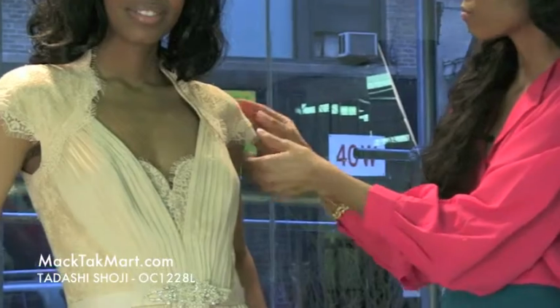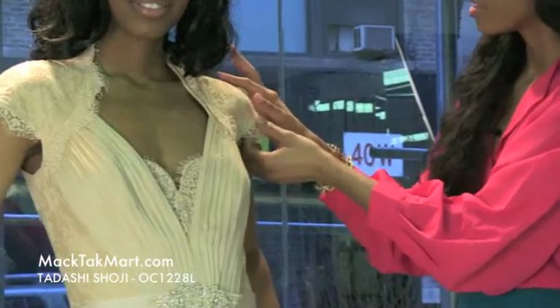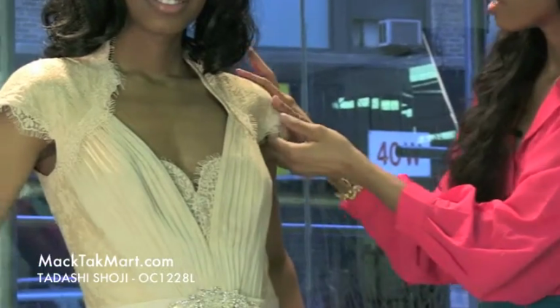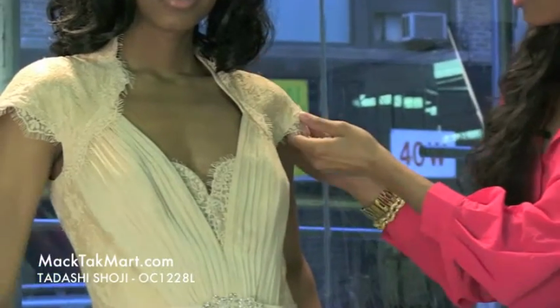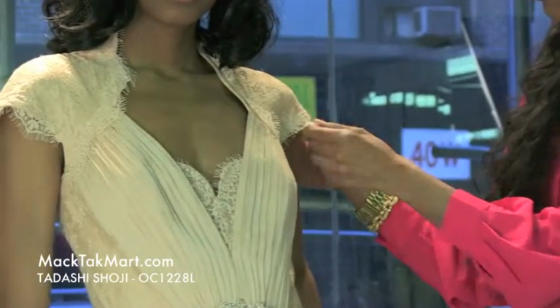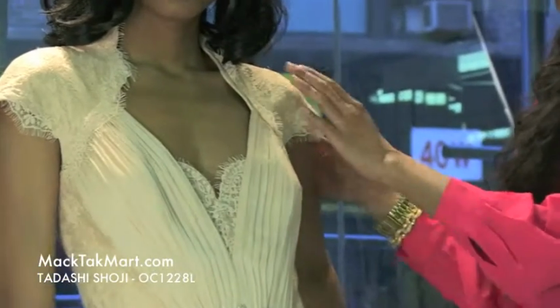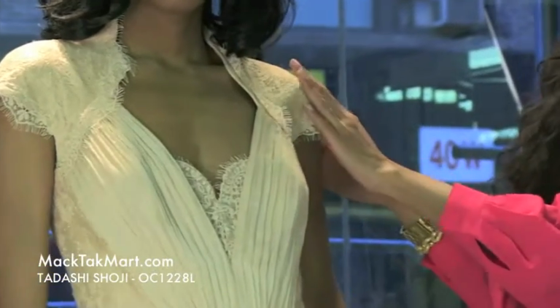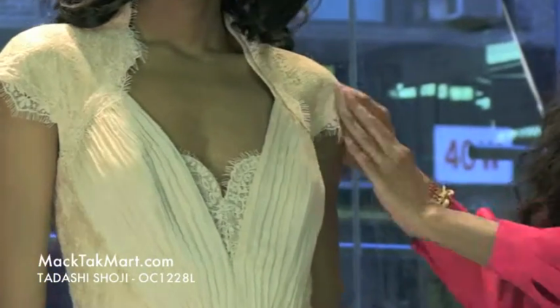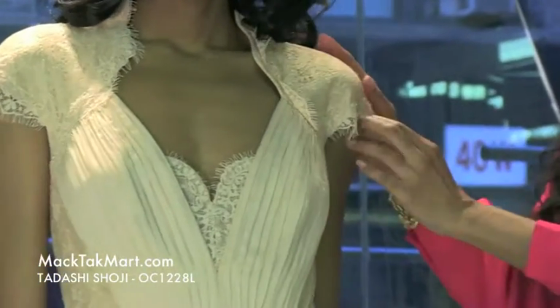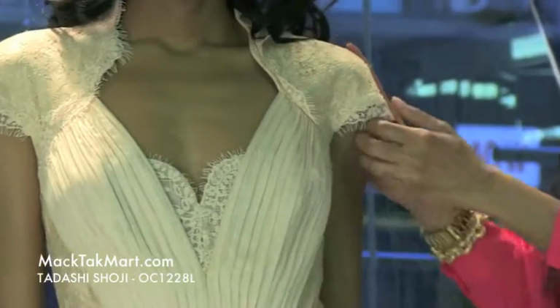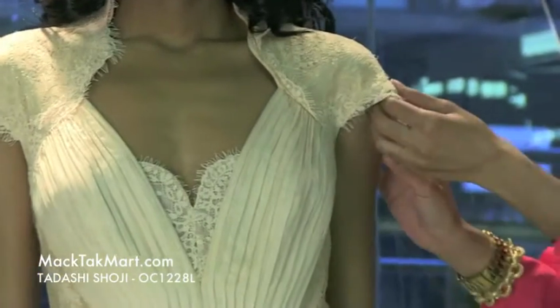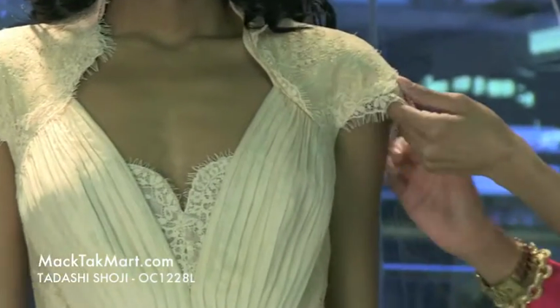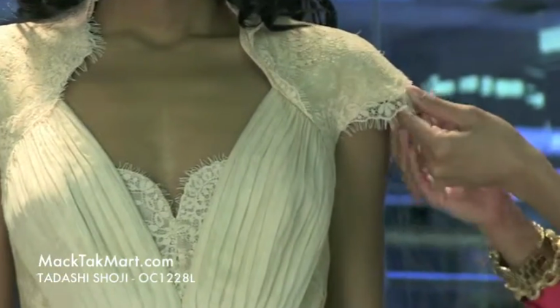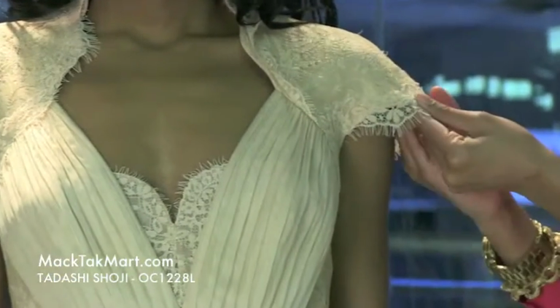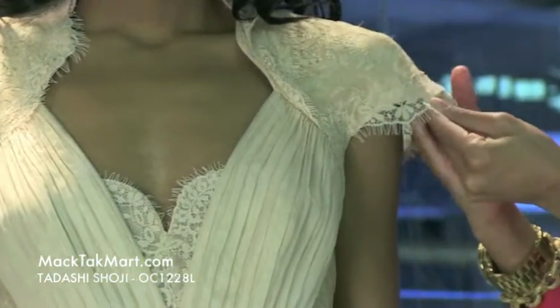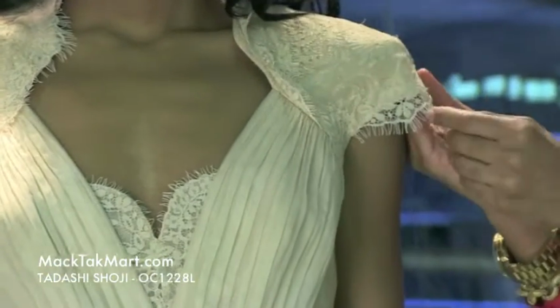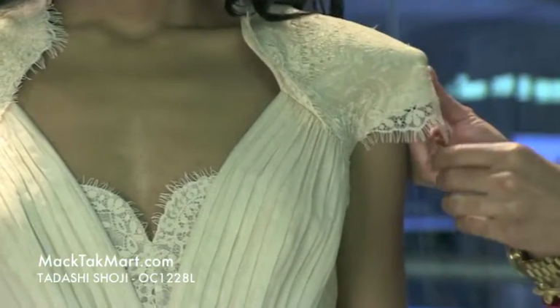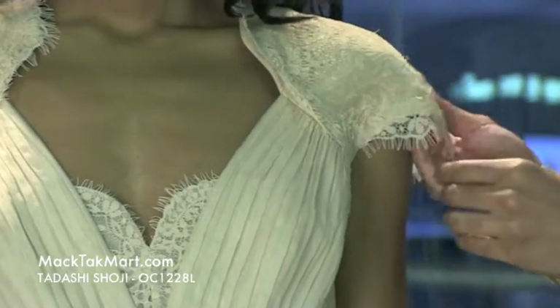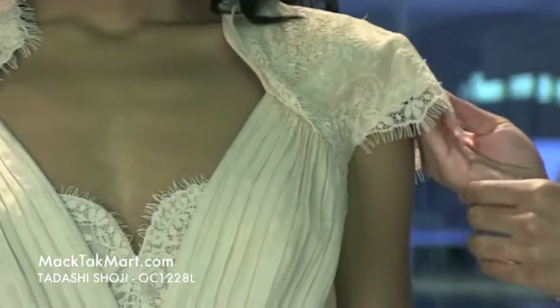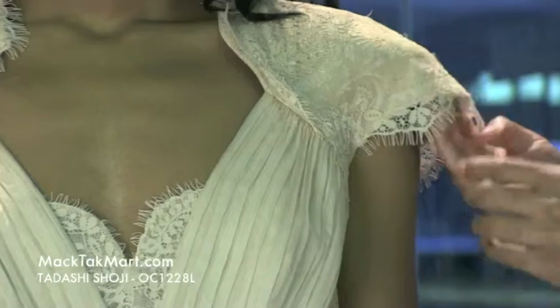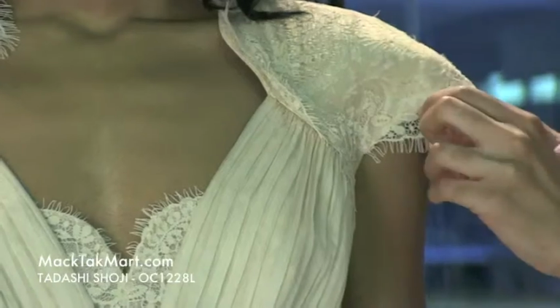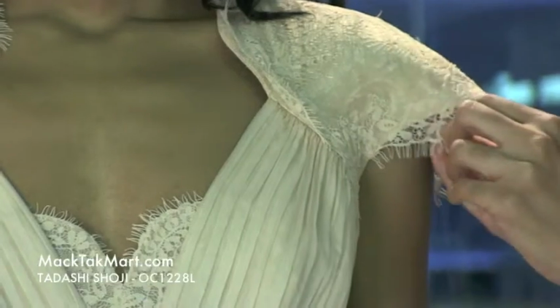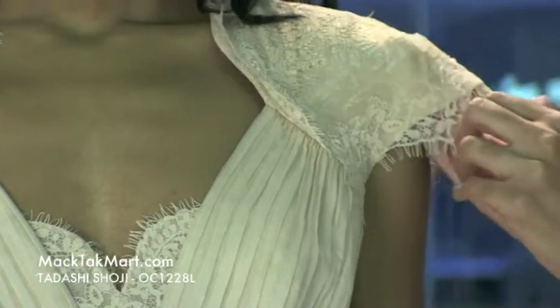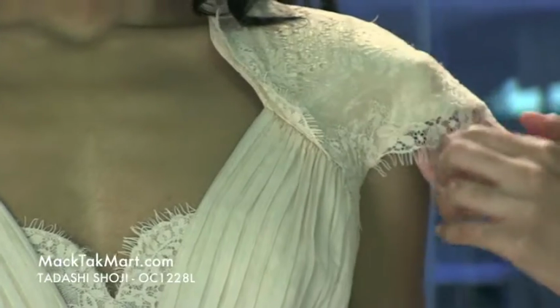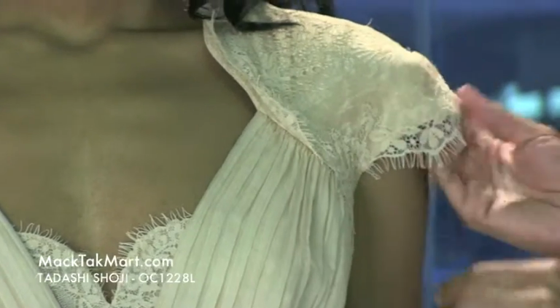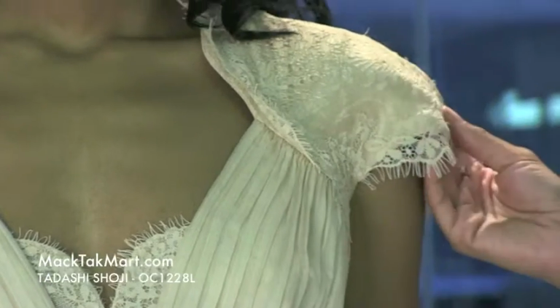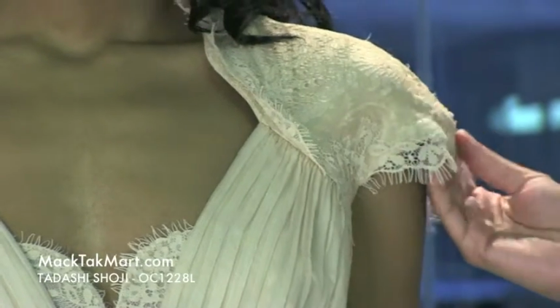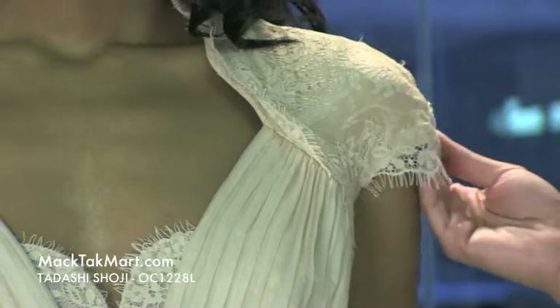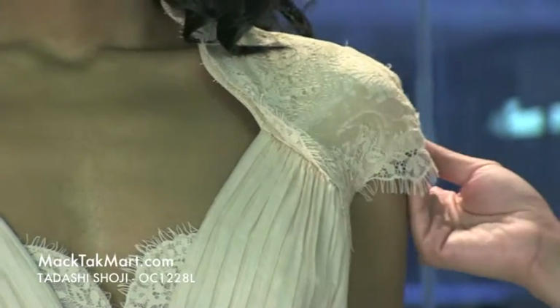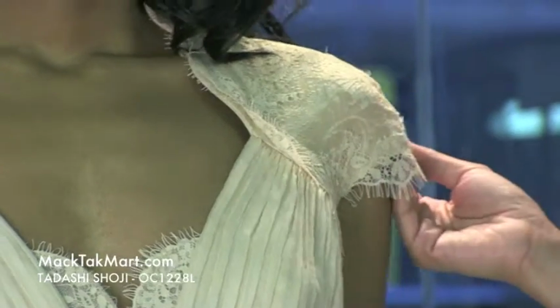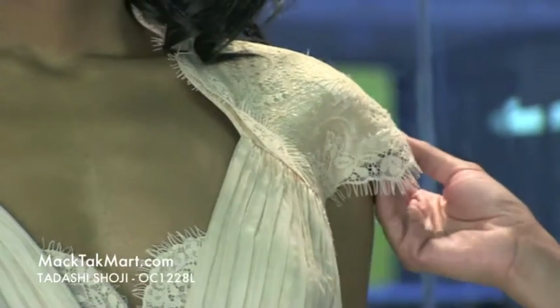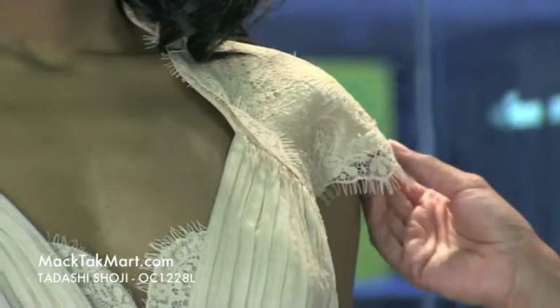On the shoulders and sleeves you can see that it has this lace with a cream underlay or pale pink underlay.